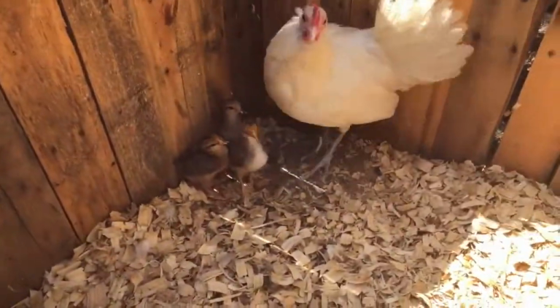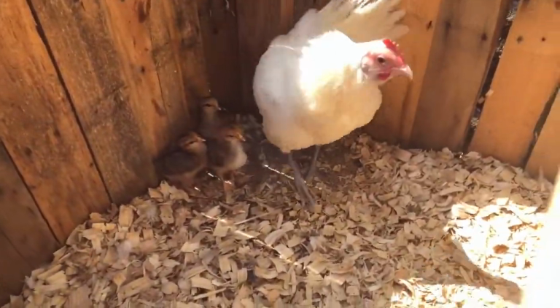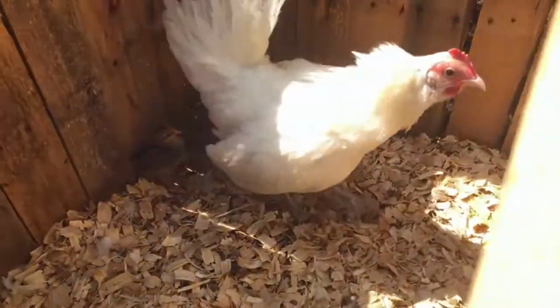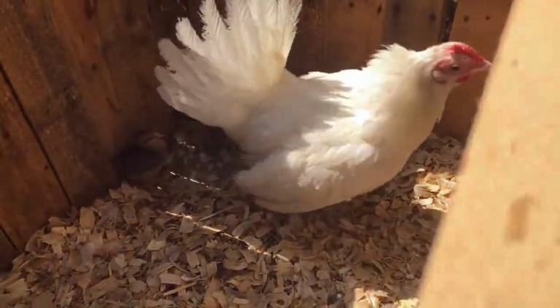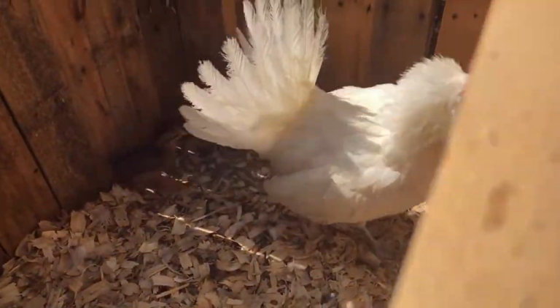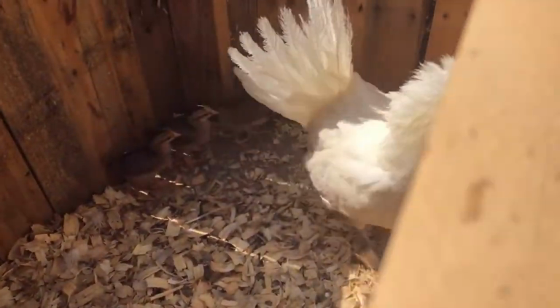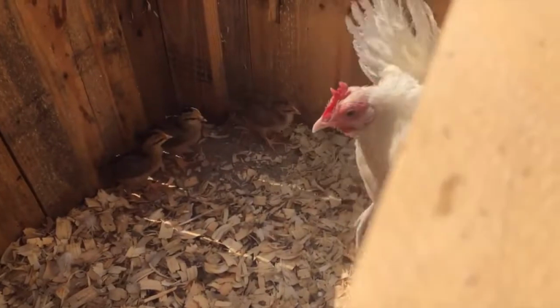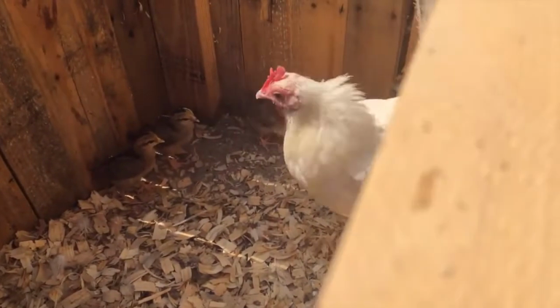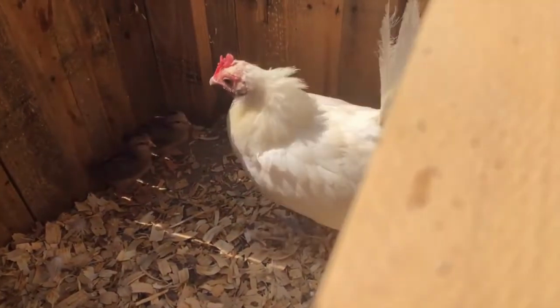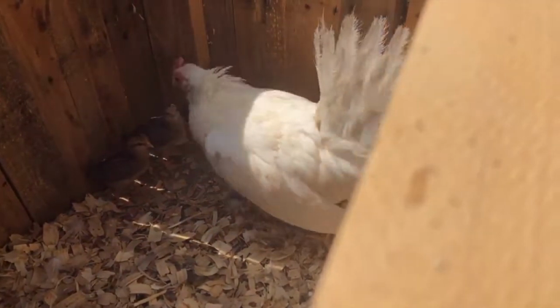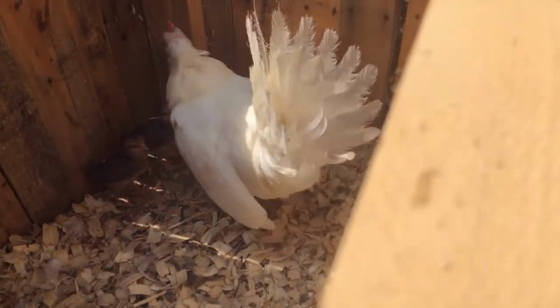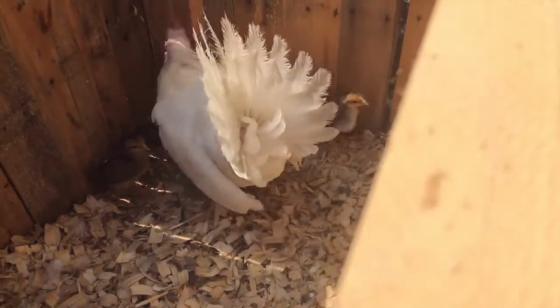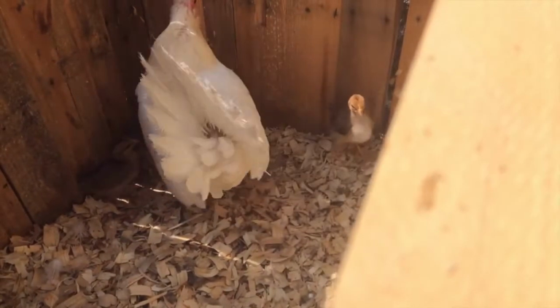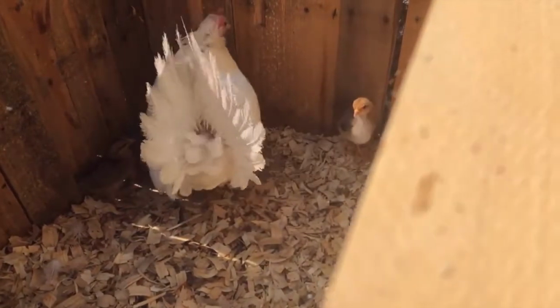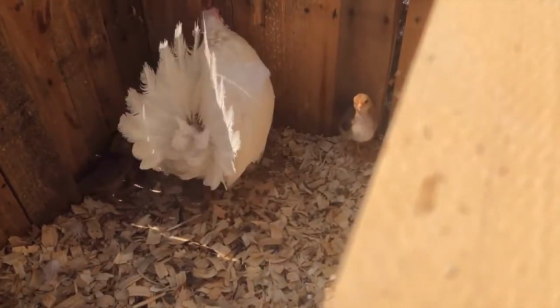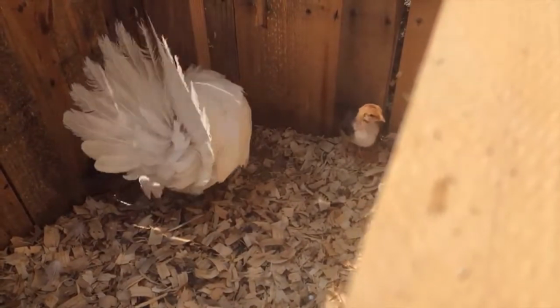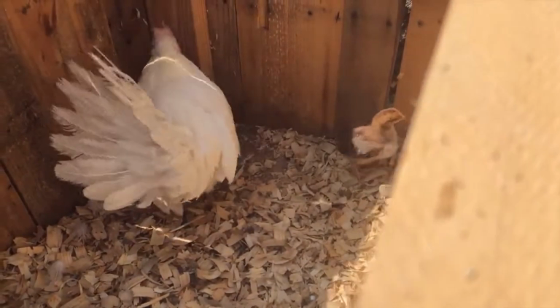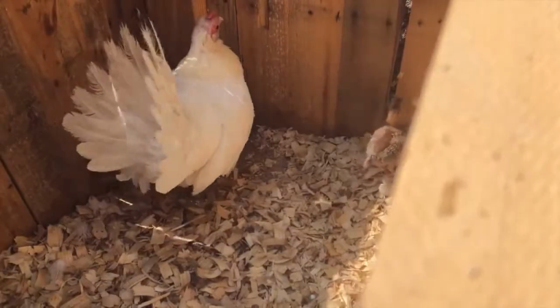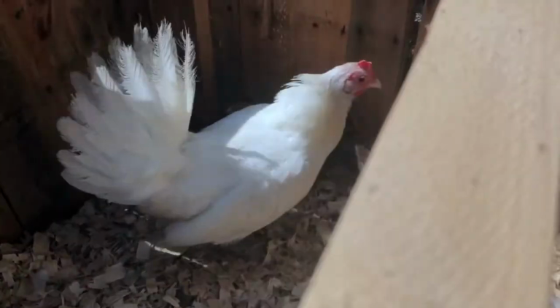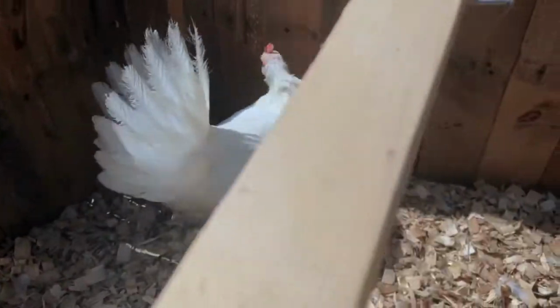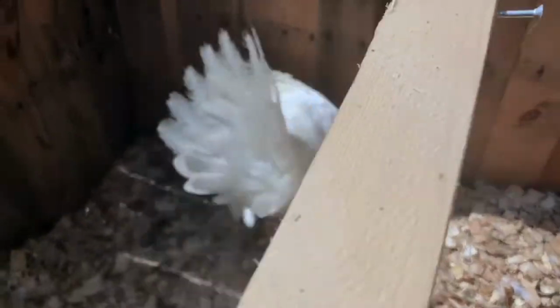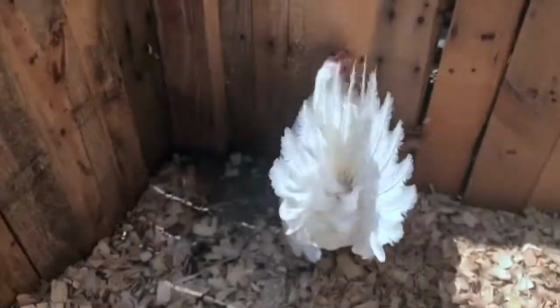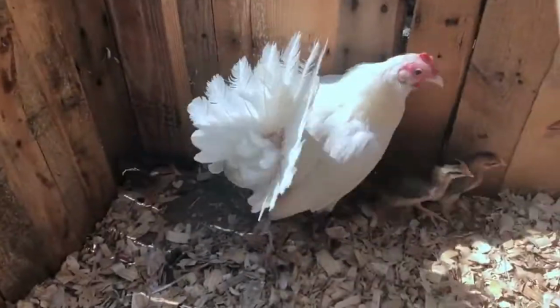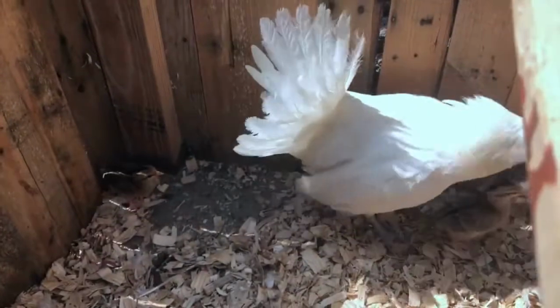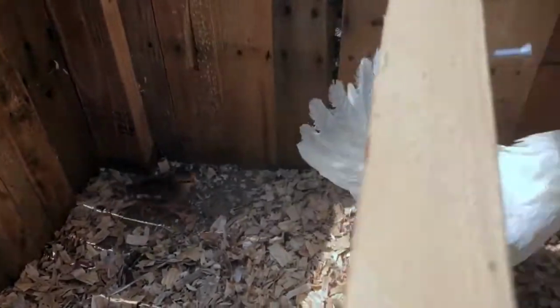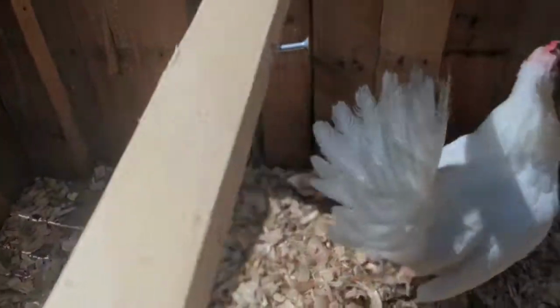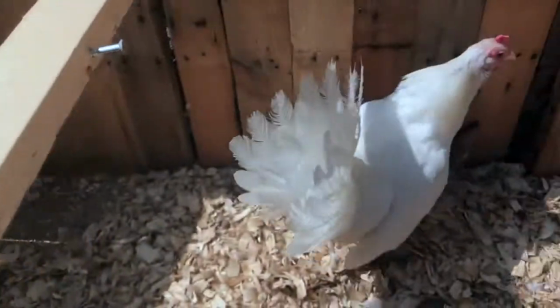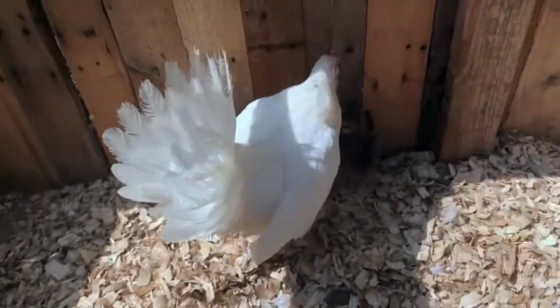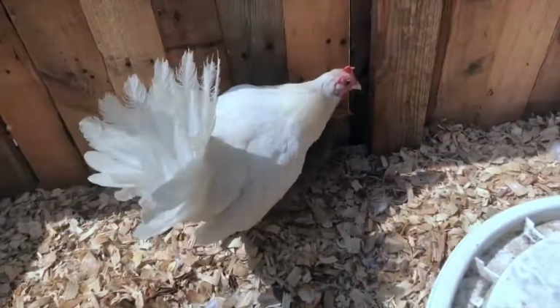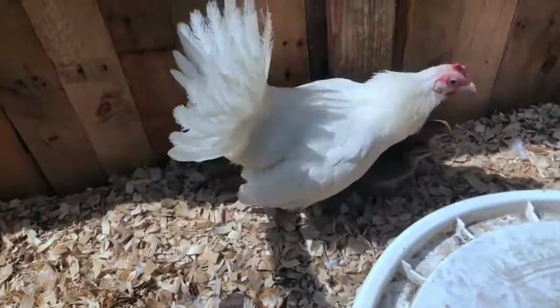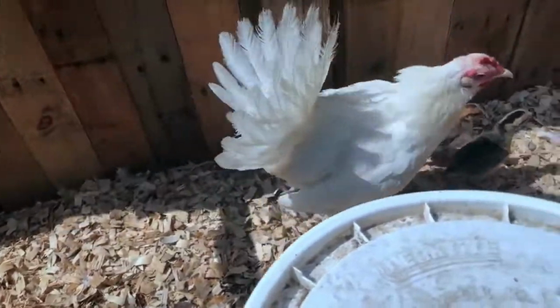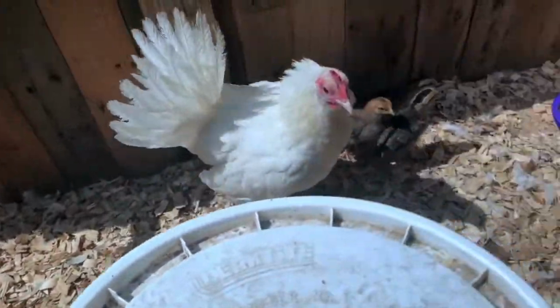As you can see there are three chicks. Topaz sat on ten eggs and hatched four of them, but one of them didn't make it. So she's got three chicks in here with her.